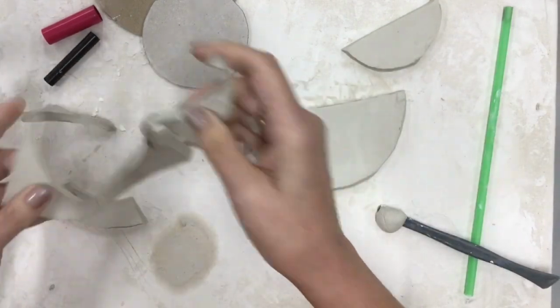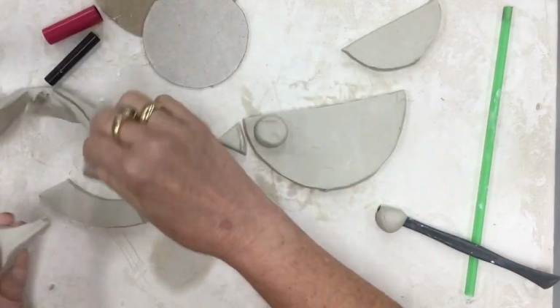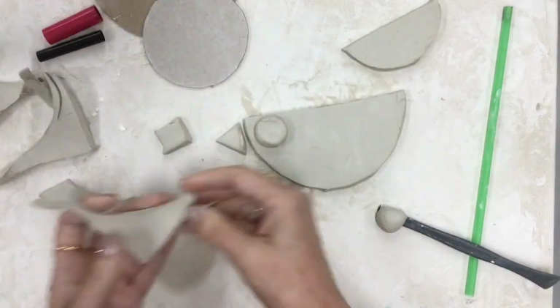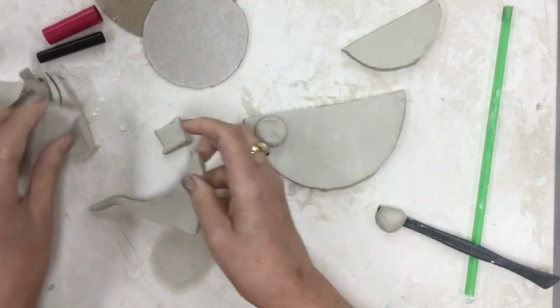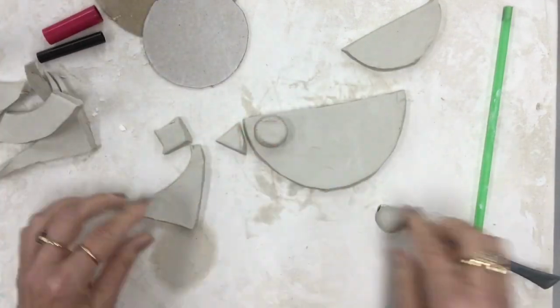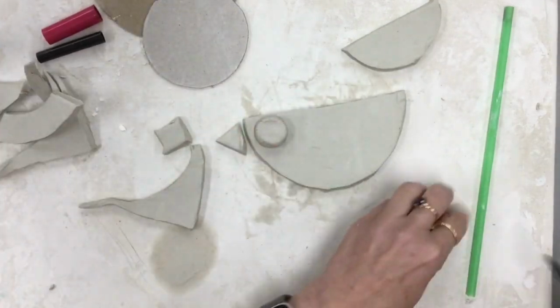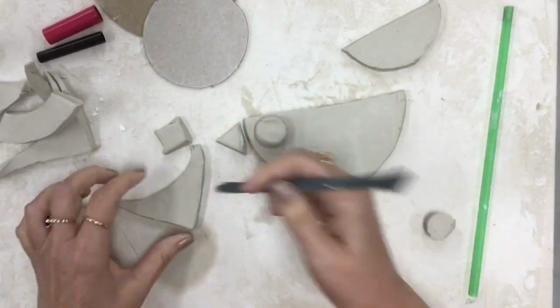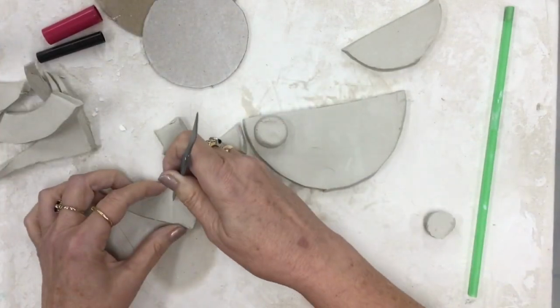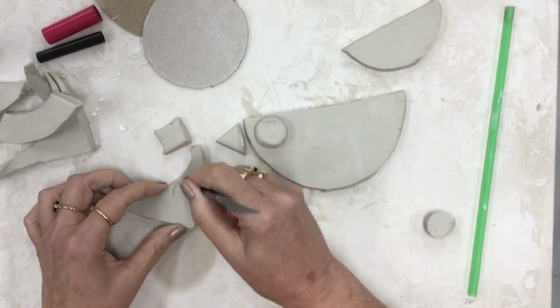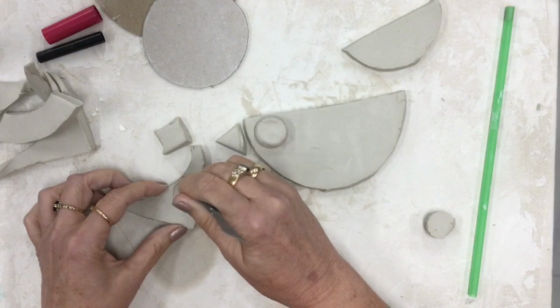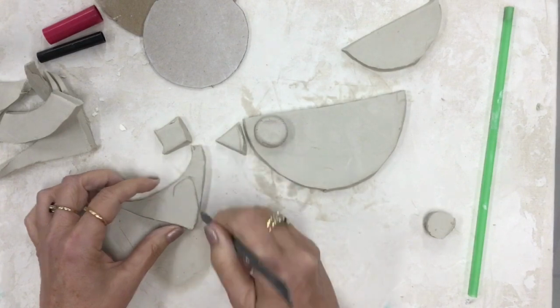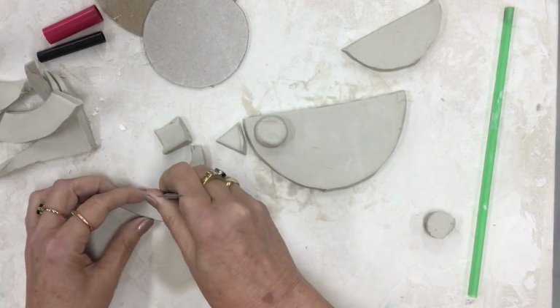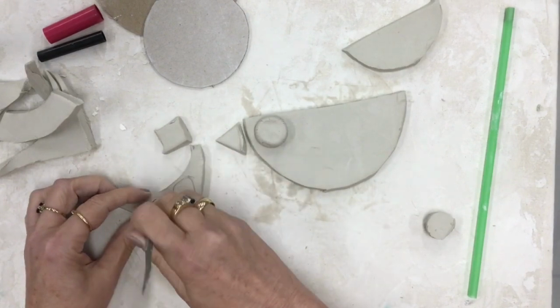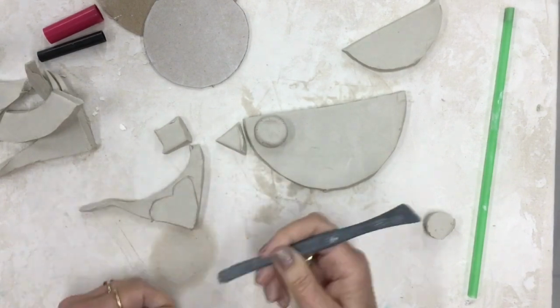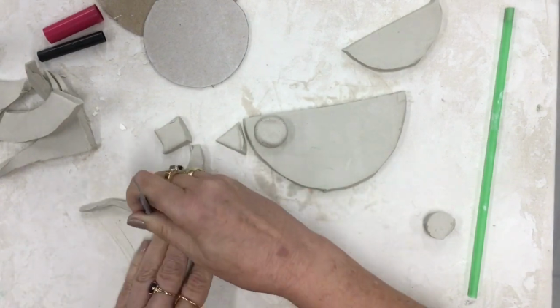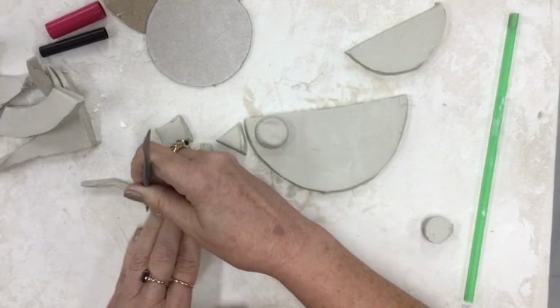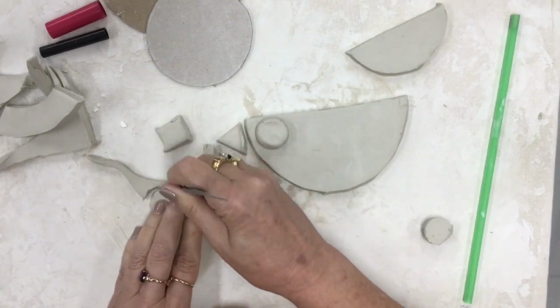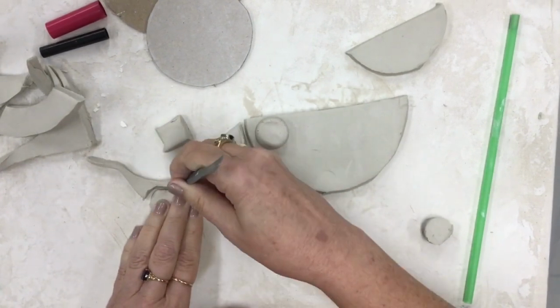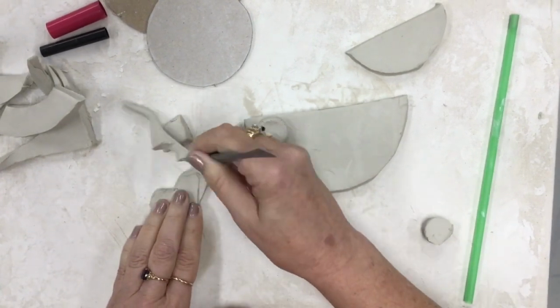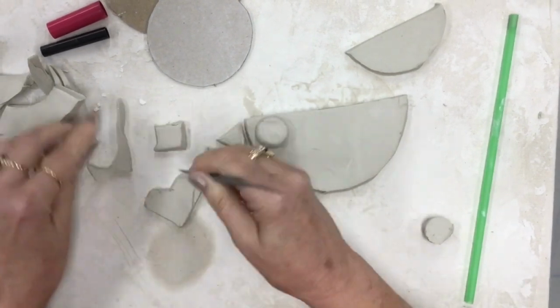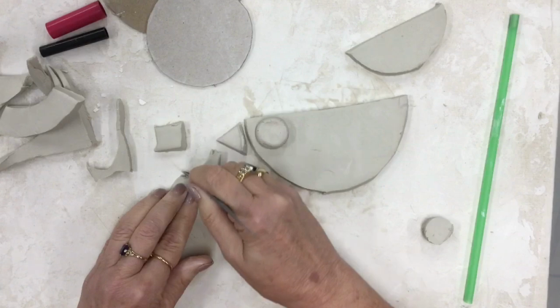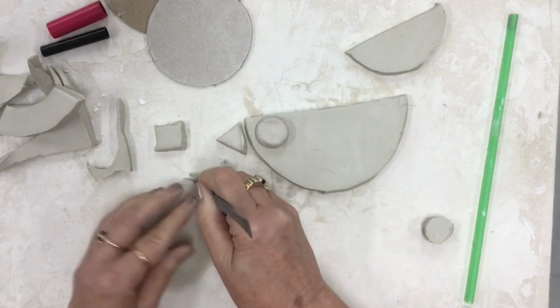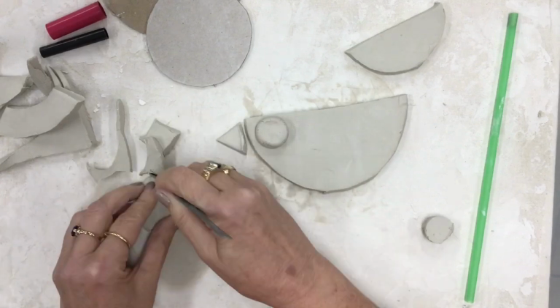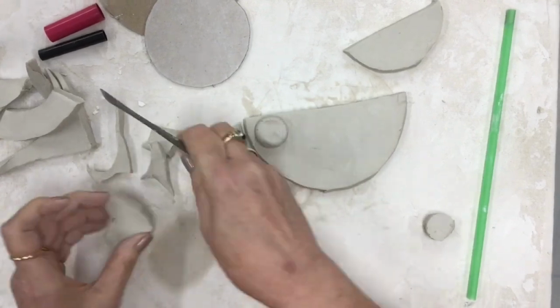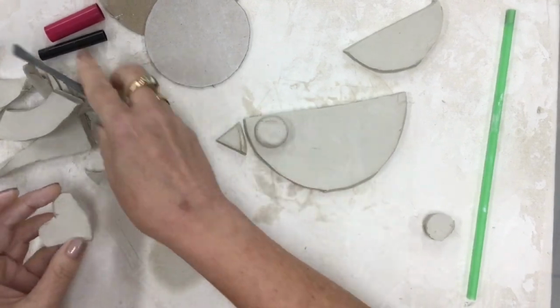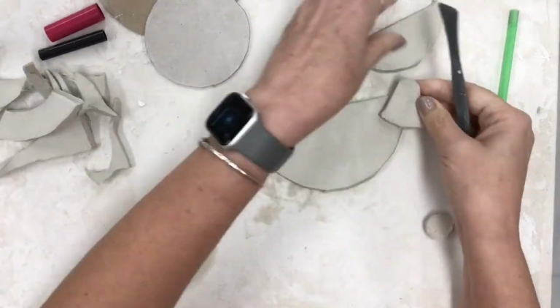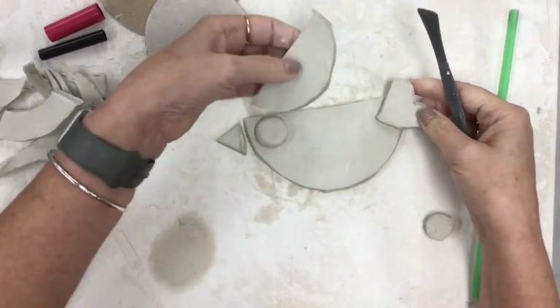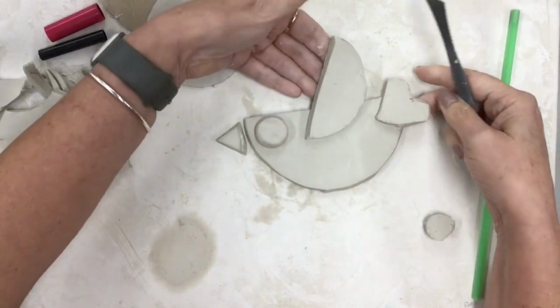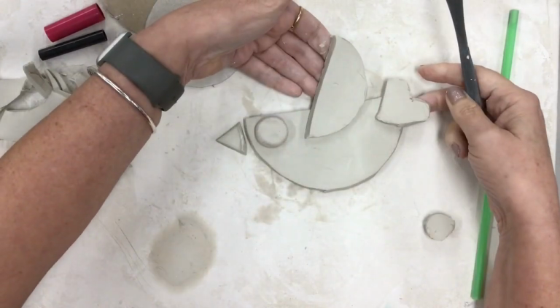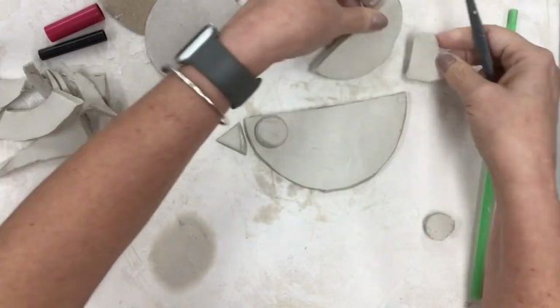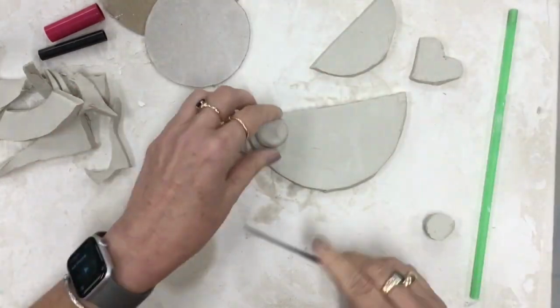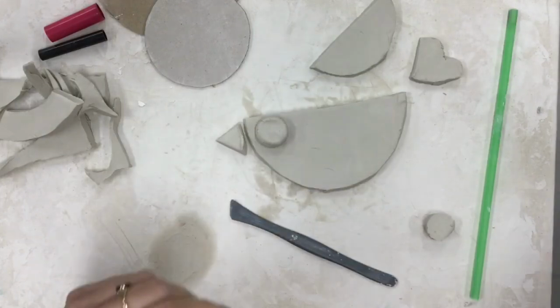One more piece — I'm gonna make a tail. You can make the tail any shape you want. I'm making it kind of a heart shape. I'm just sketching it on the clay first and then I will cut it out. It looks really cool and very simple. It looks like a bird.